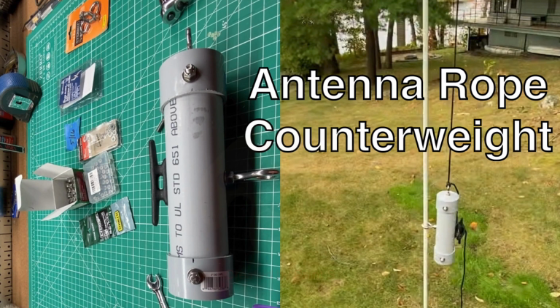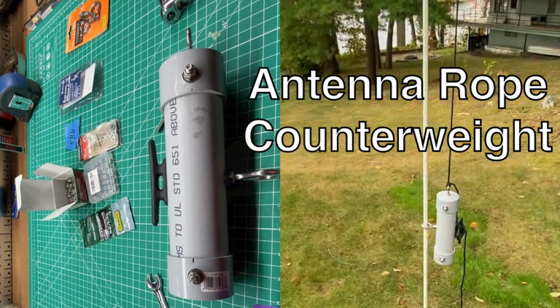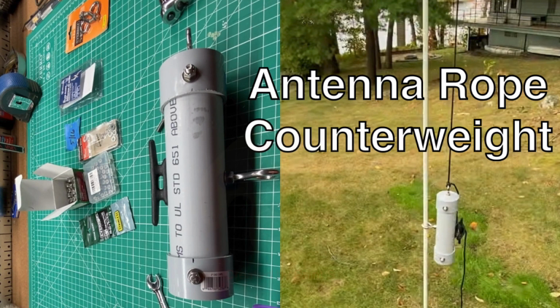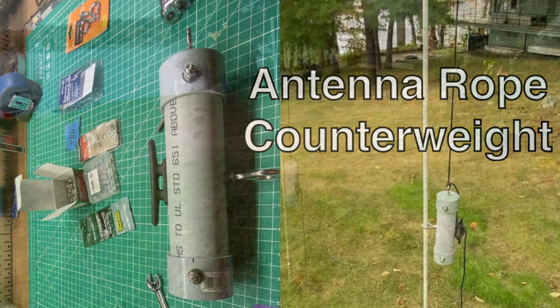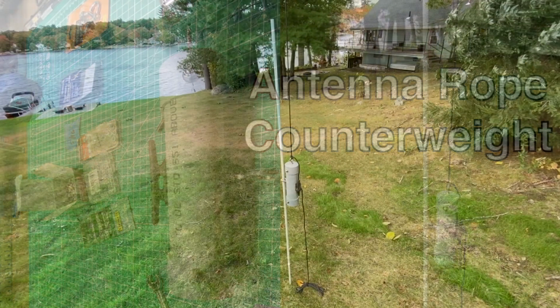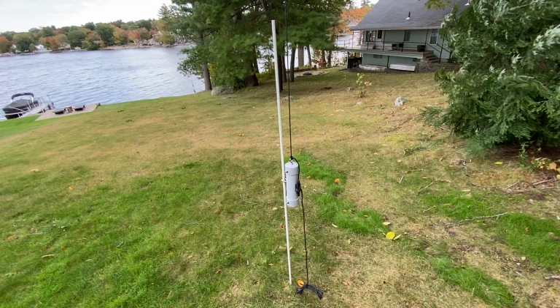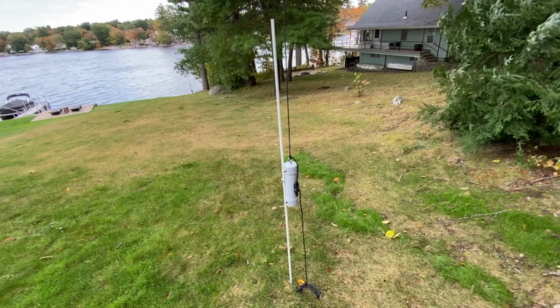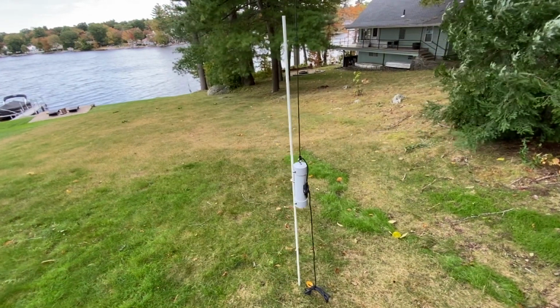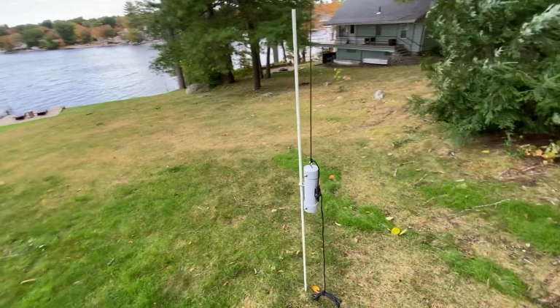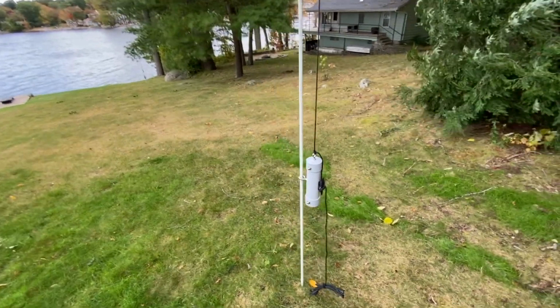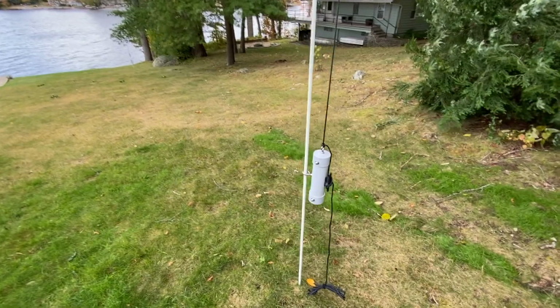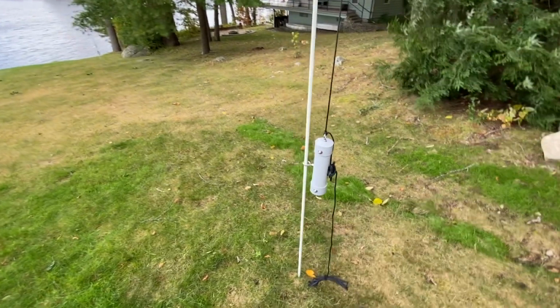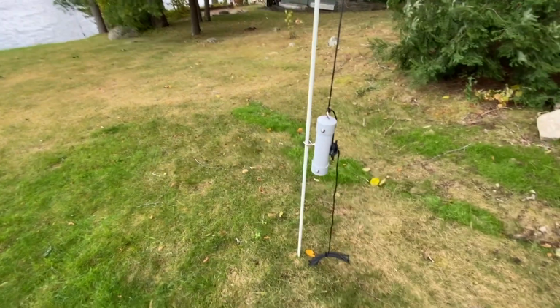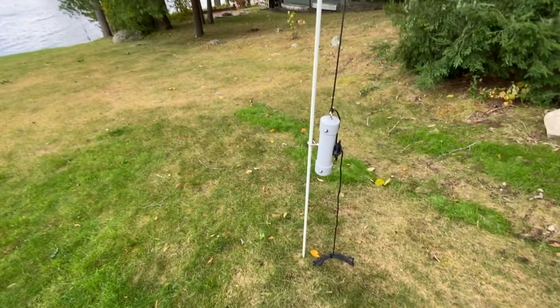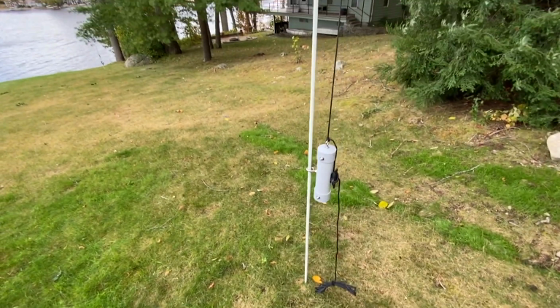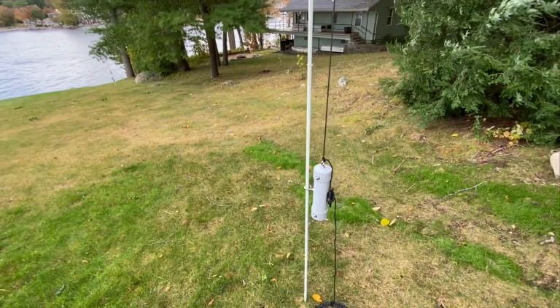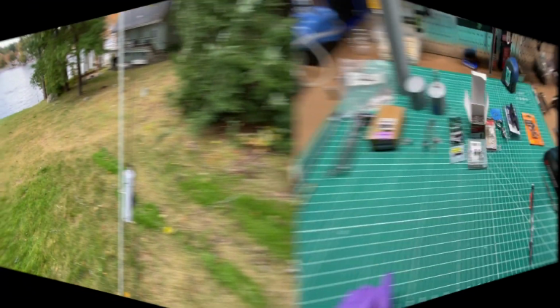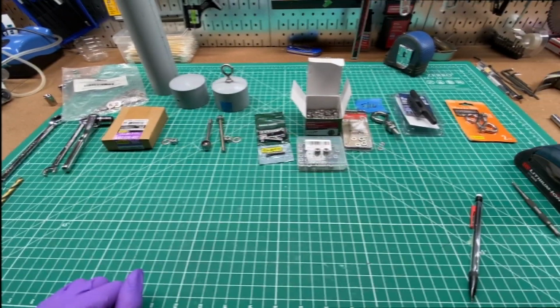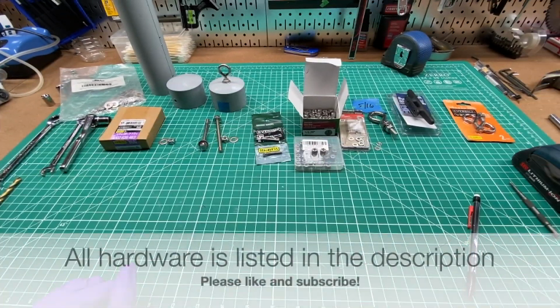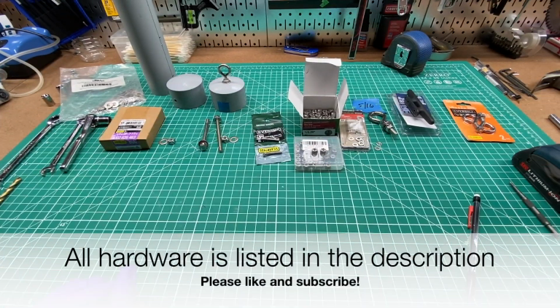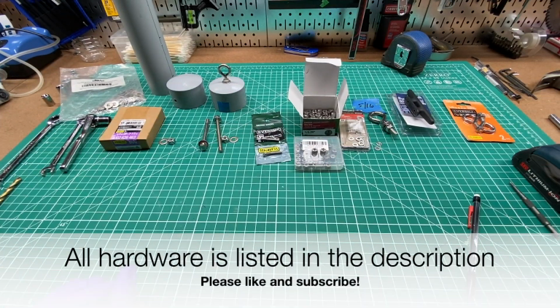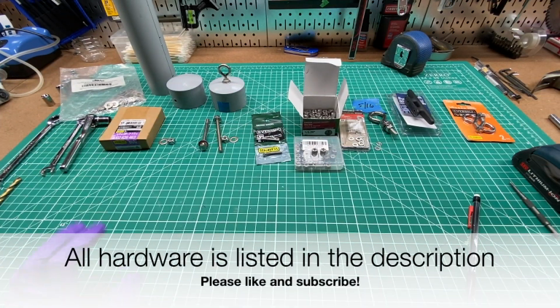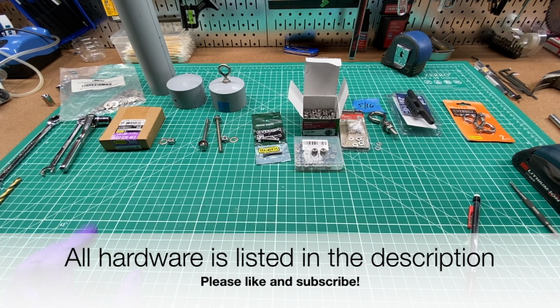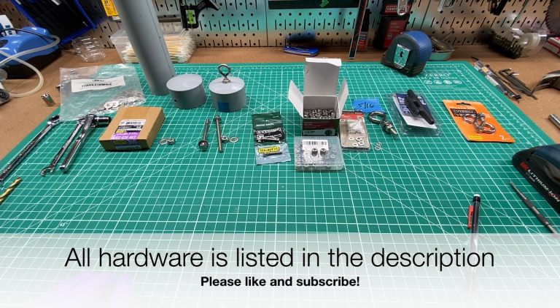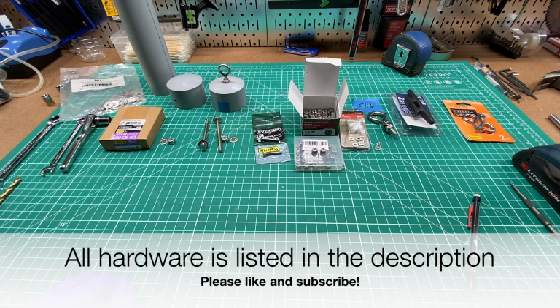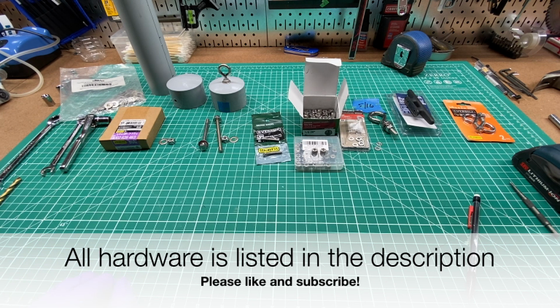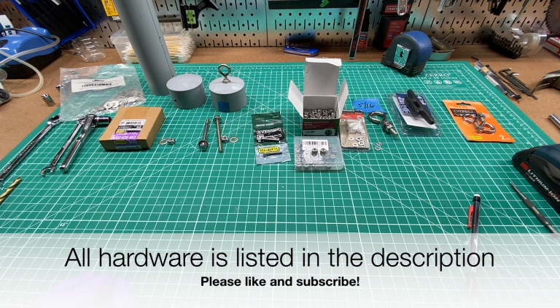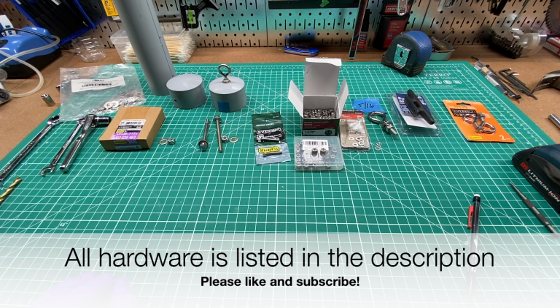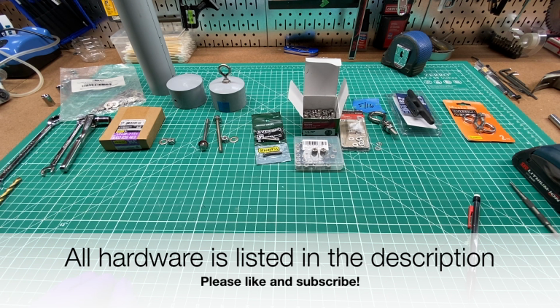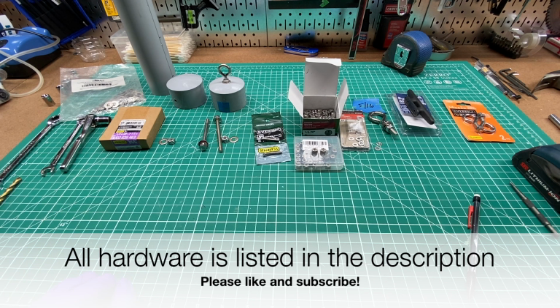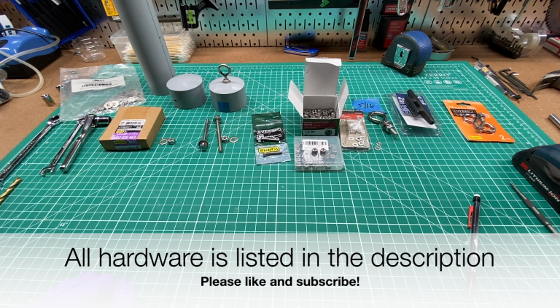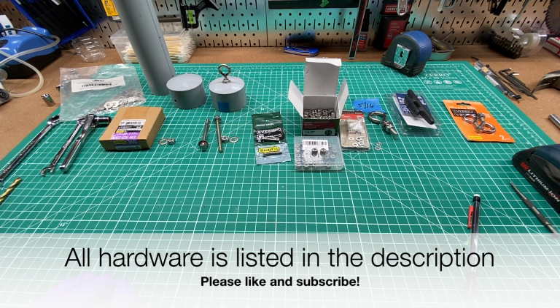Today we're going to make a counterweight to put tension on a rope that we're going to hang in a tree, and that's going to hold up a wire antenna. Check the video description — I'm going to list all the sizes of all the hardware and the lengths of everything I cut, so that it's easy if you want to build this project too.